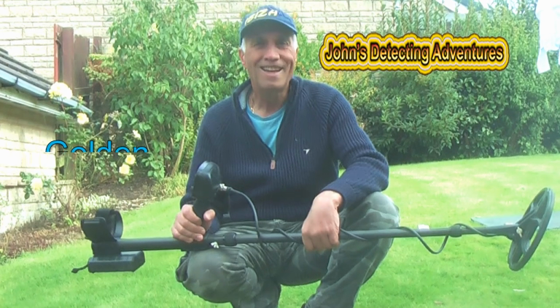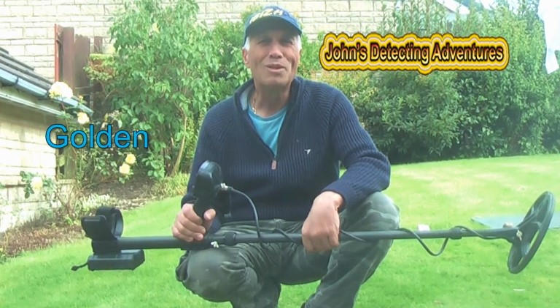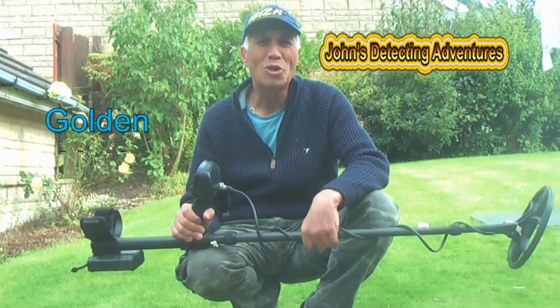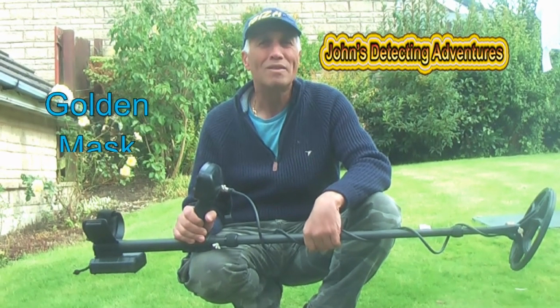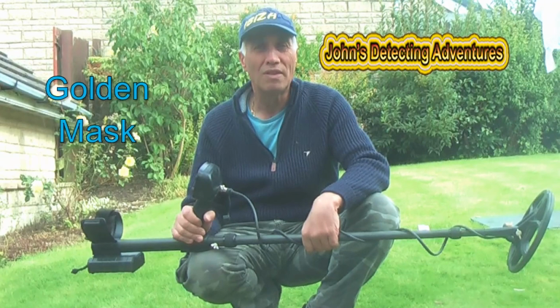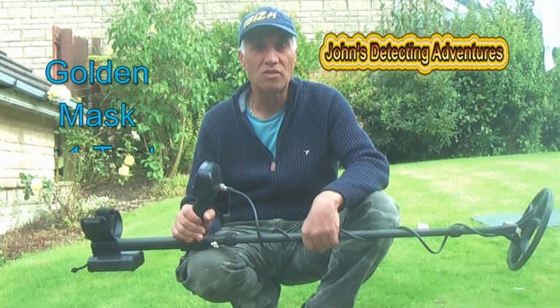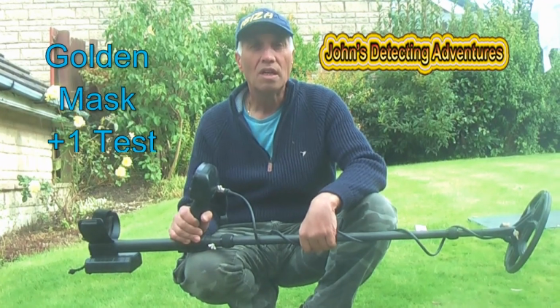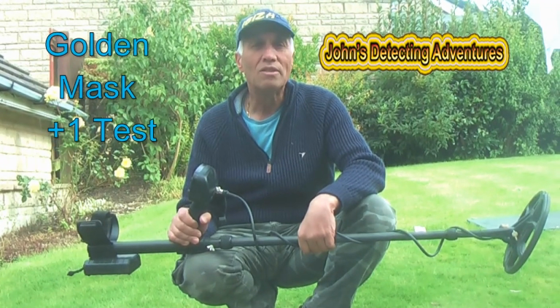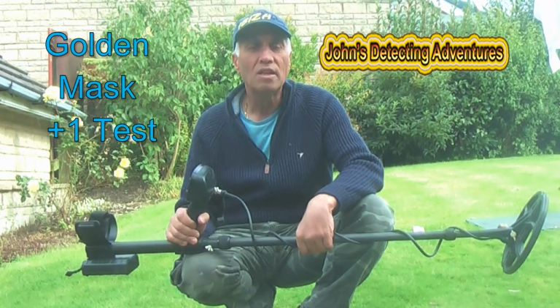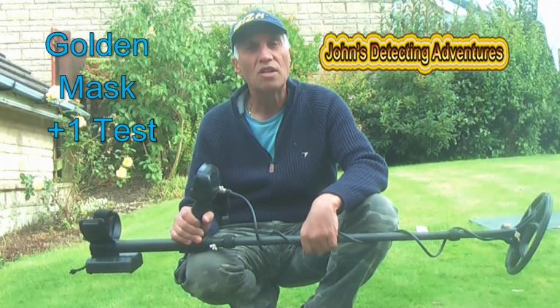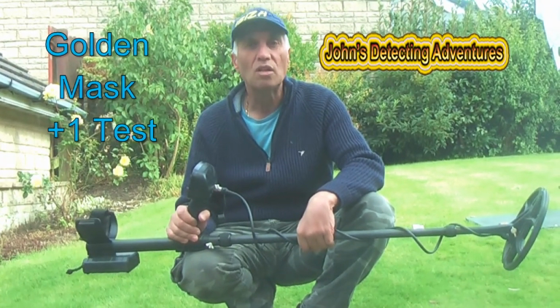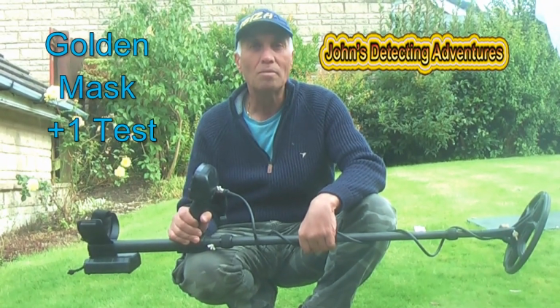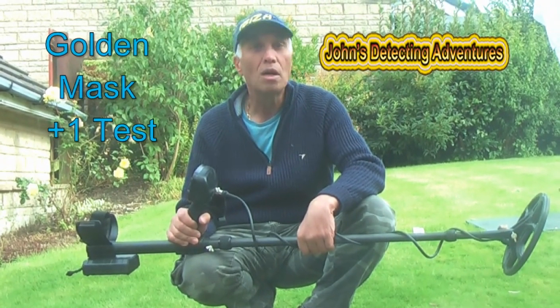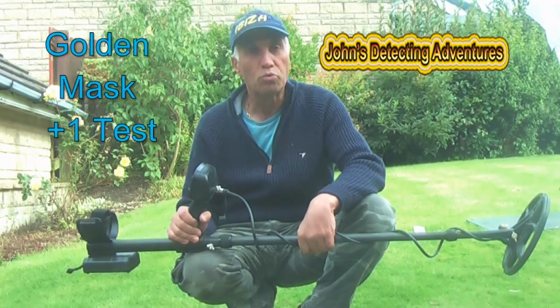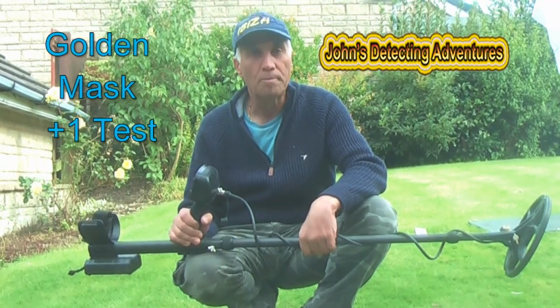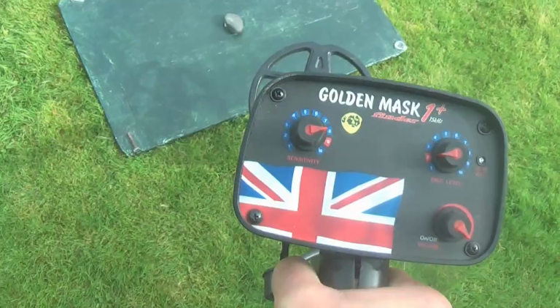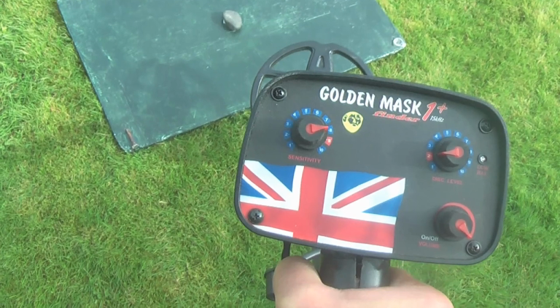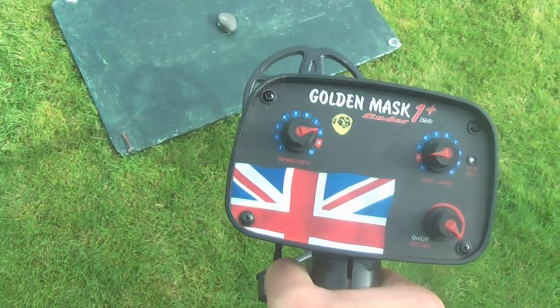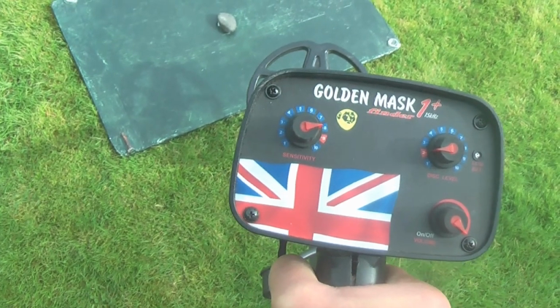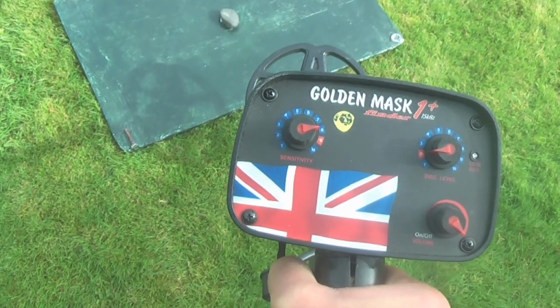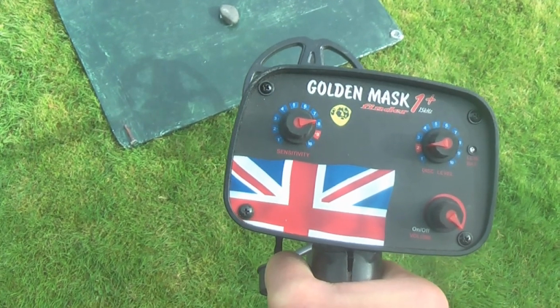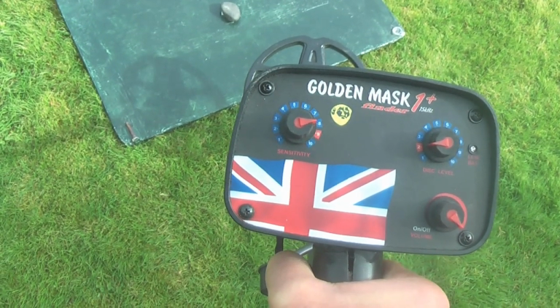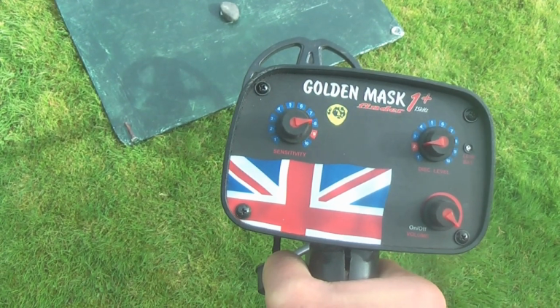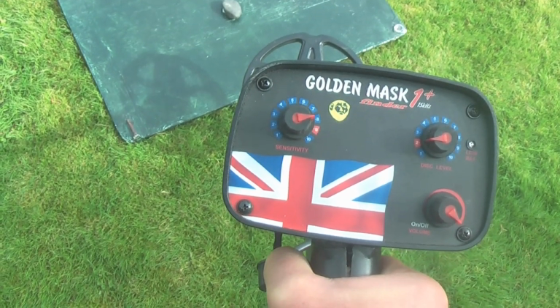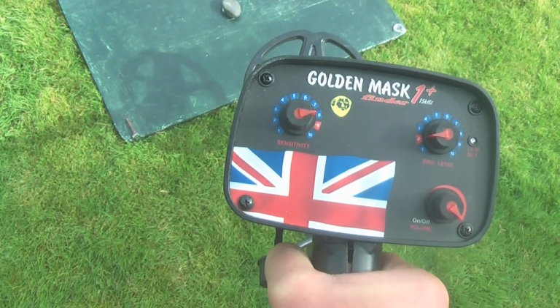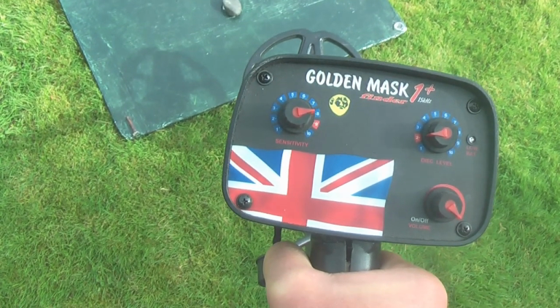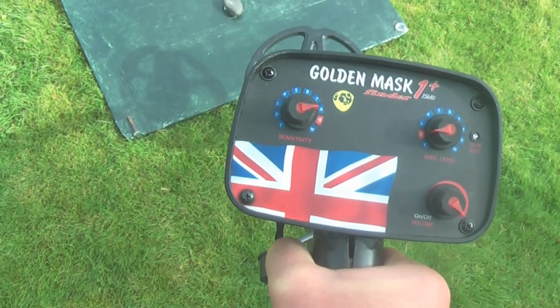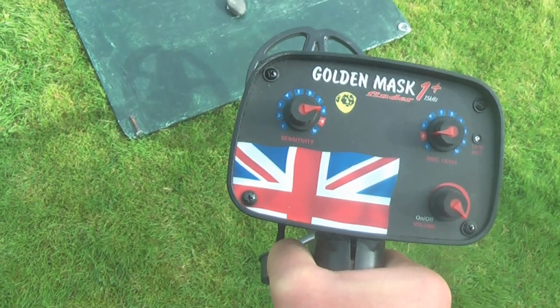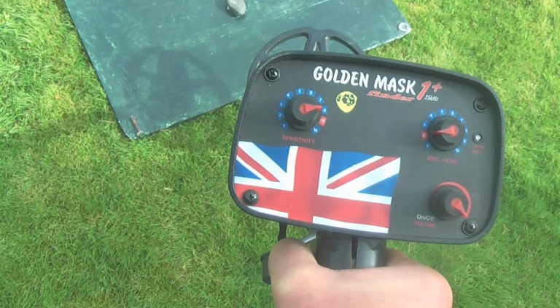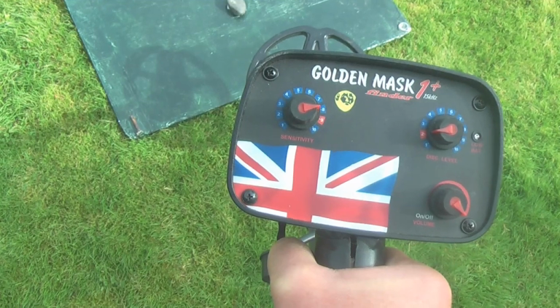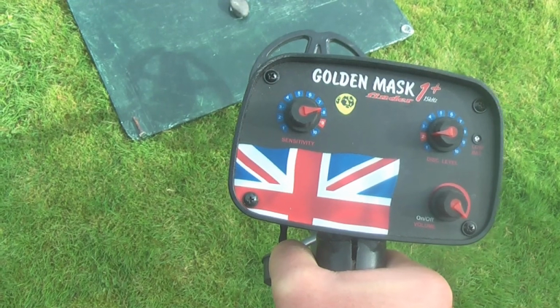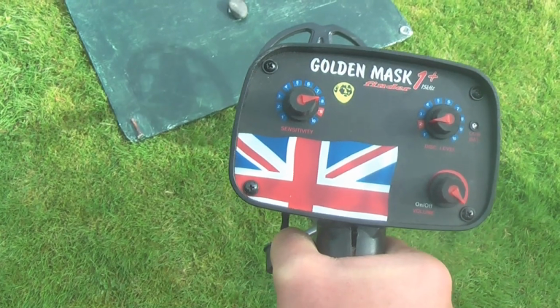Hi, welcome to John's Metal Tecting Adventures. Here we are today to test the Golden Mask Plus One. So now we're just going to show our rapid recovery speed this machine has on different items. Here we go.